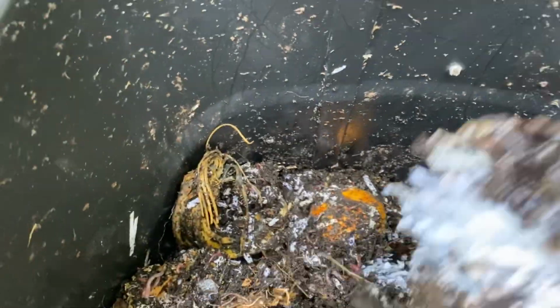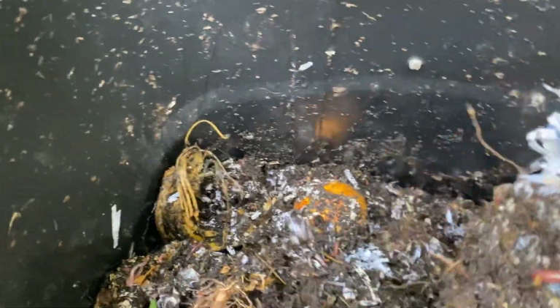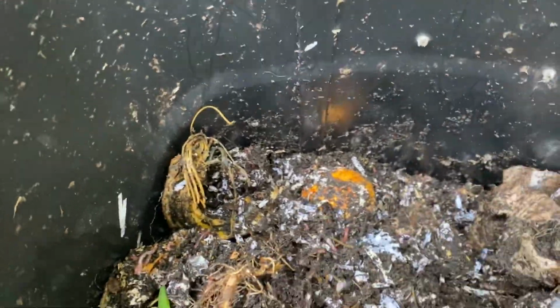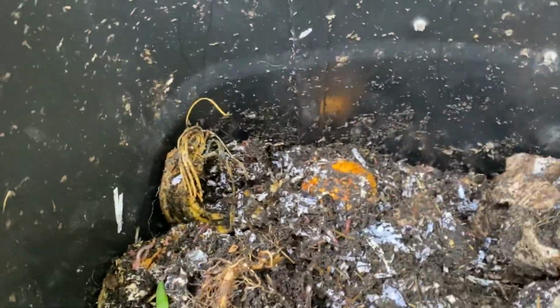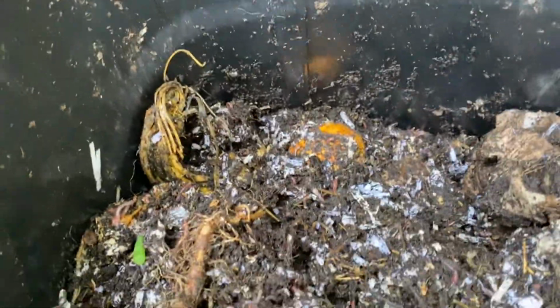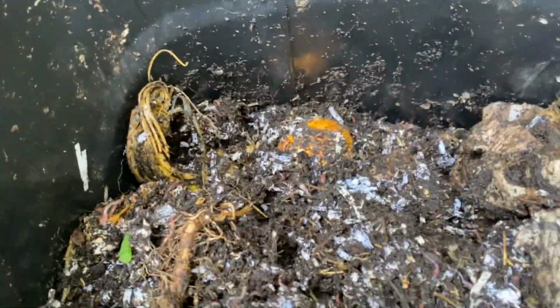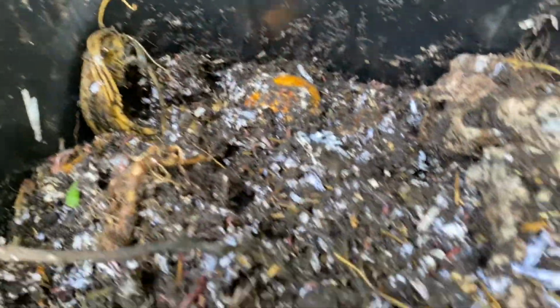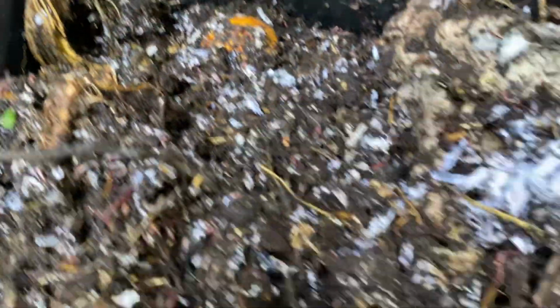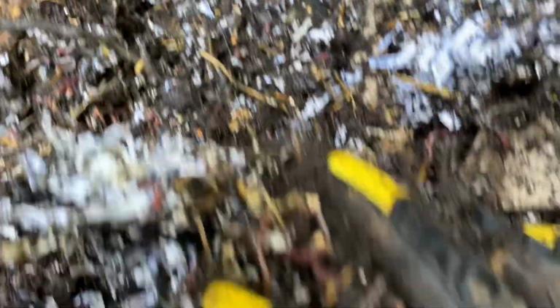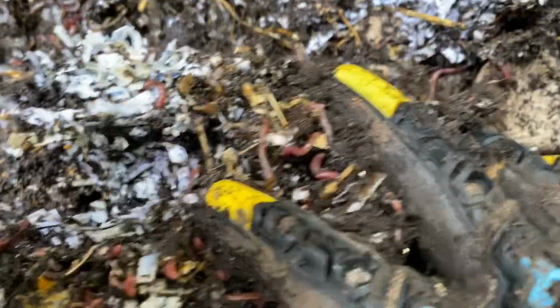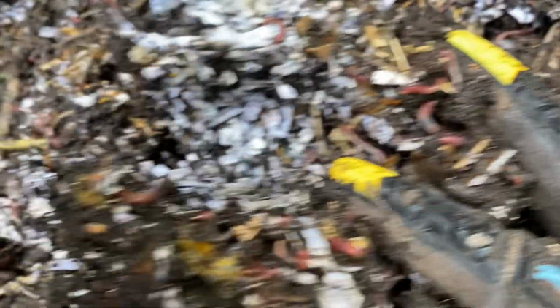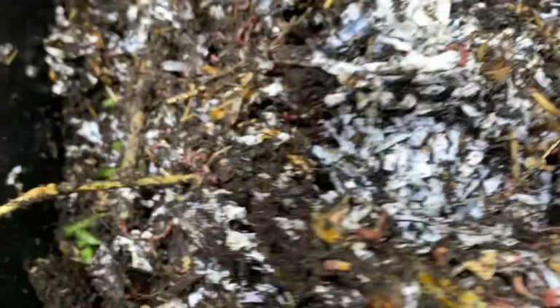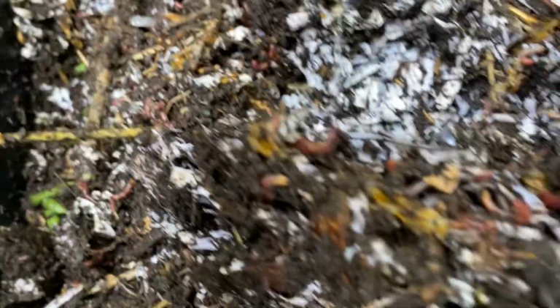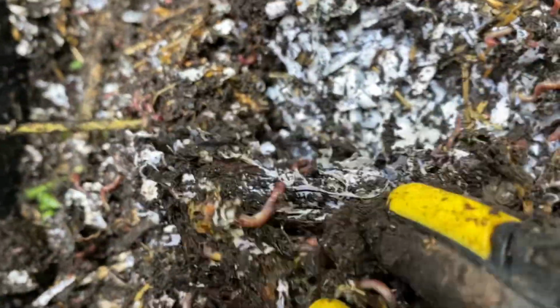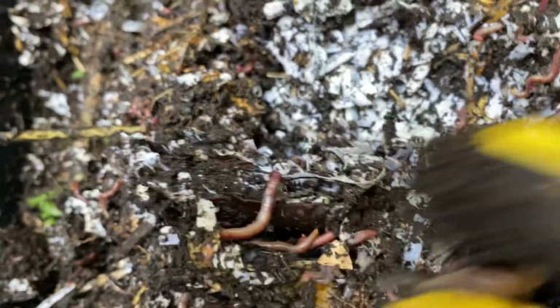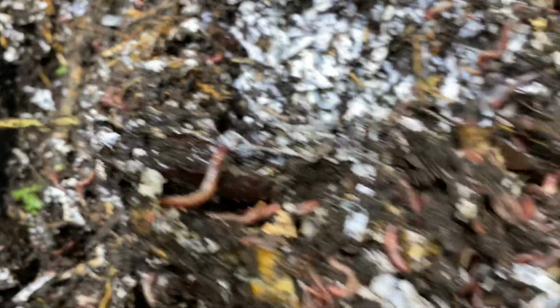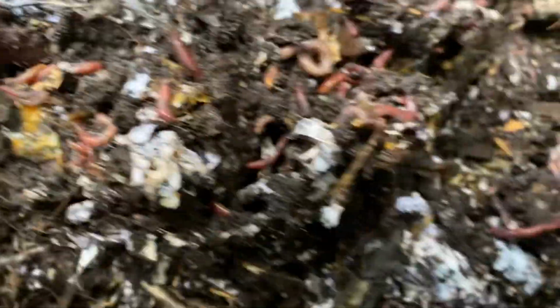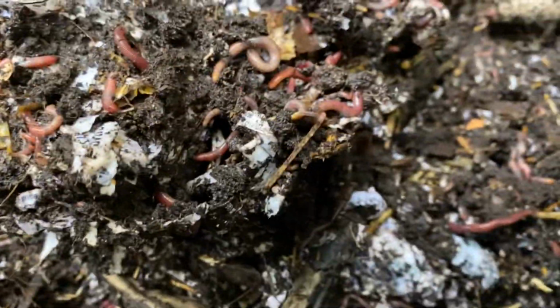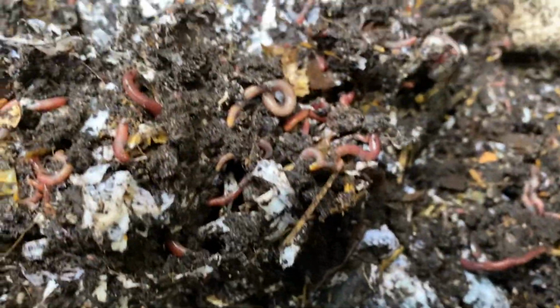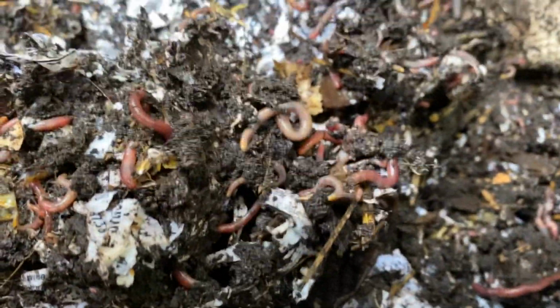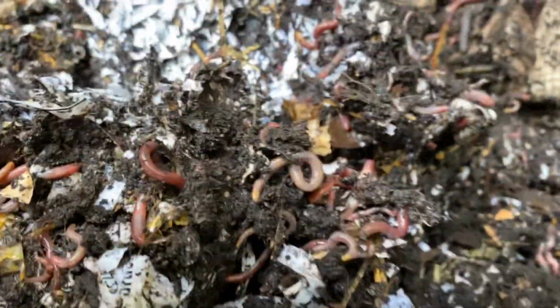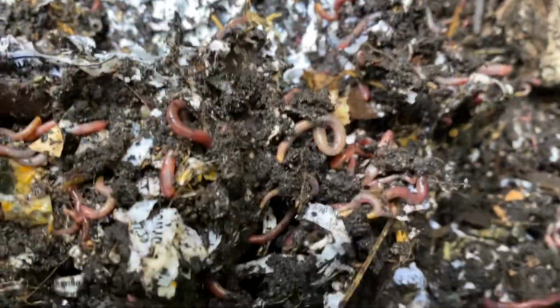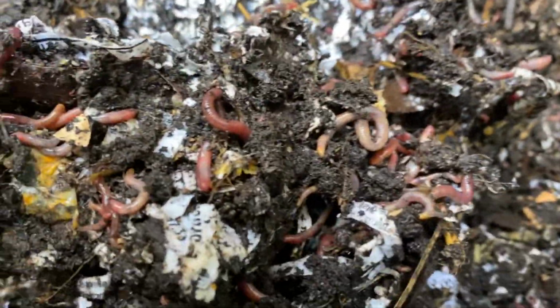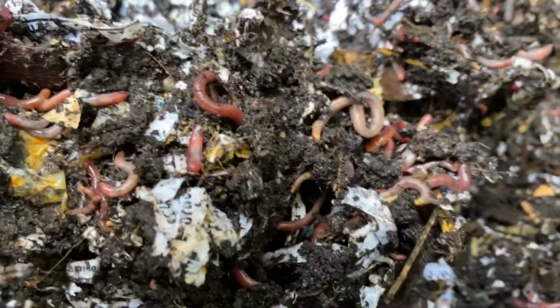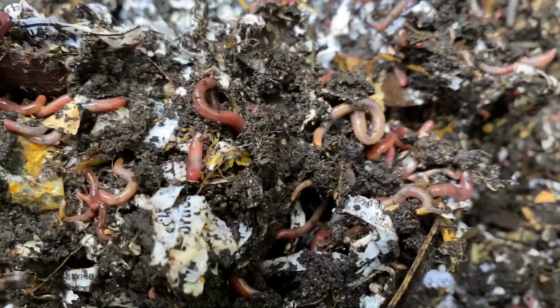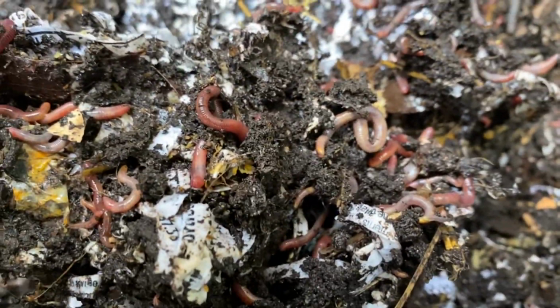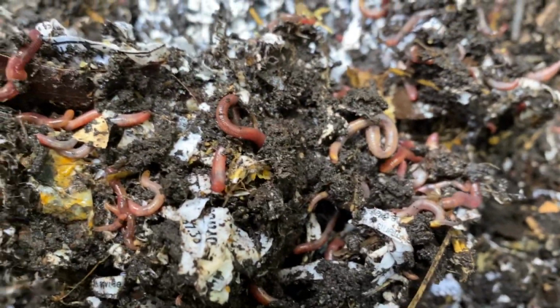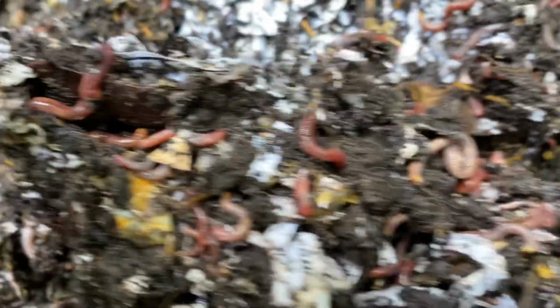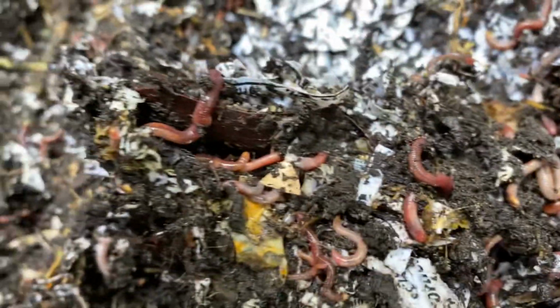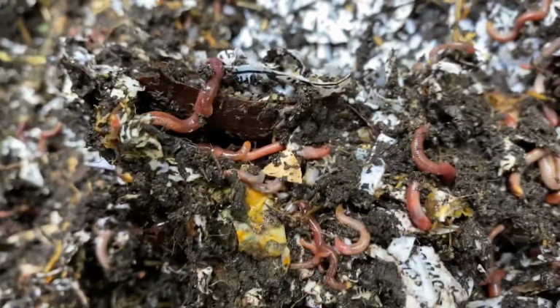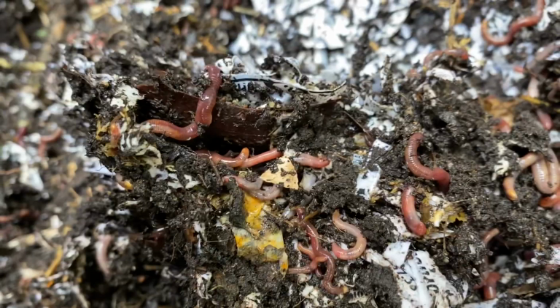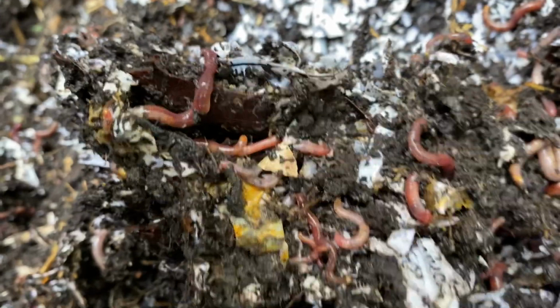It's always an adventure coming outside, seeing what I'm actually going to find — if the bins are going to be frozen solid or if they're going to be ready to go.